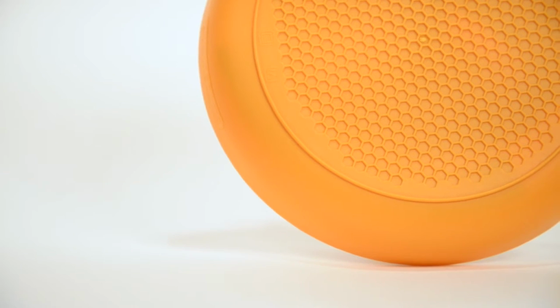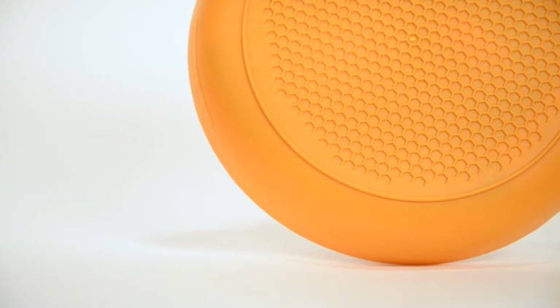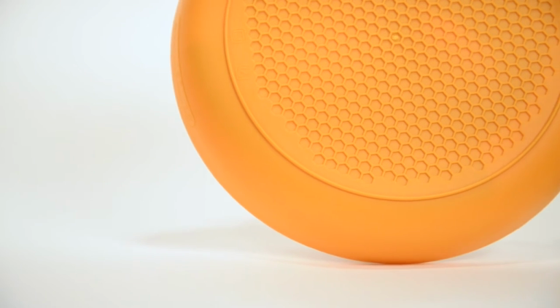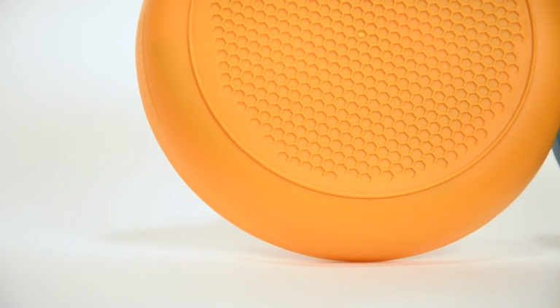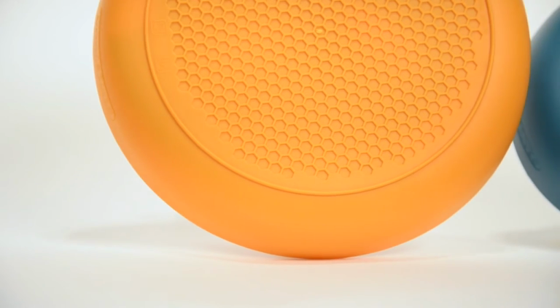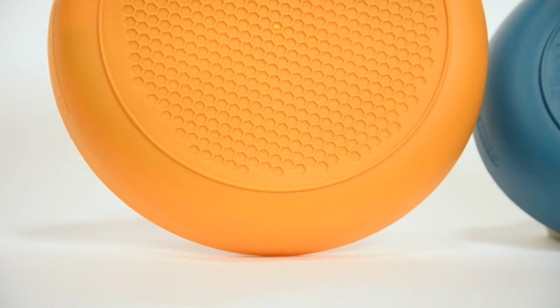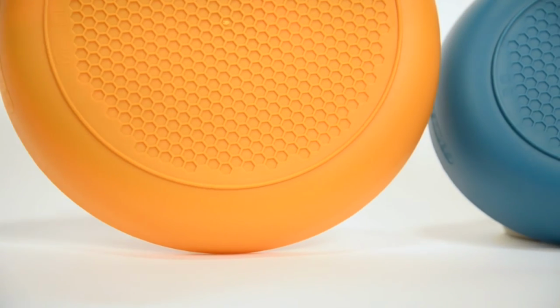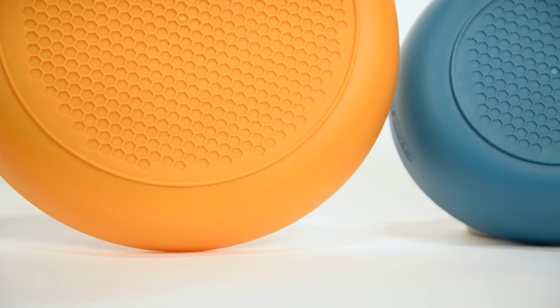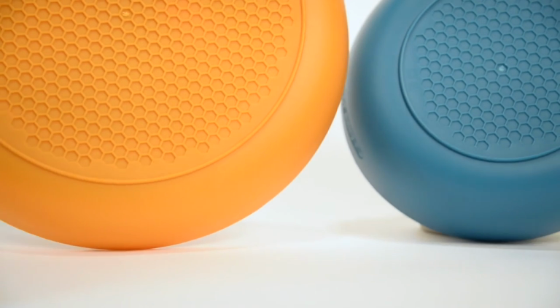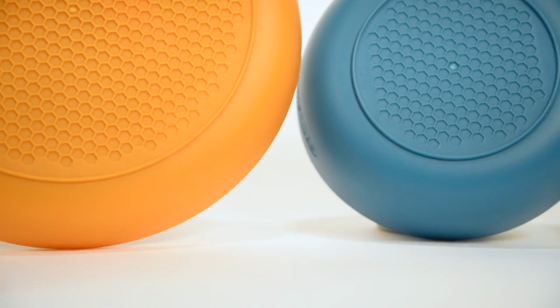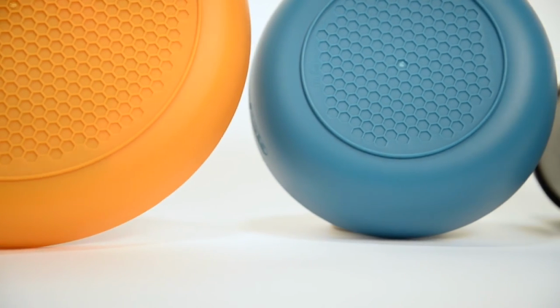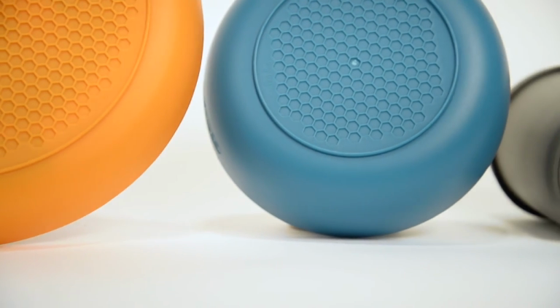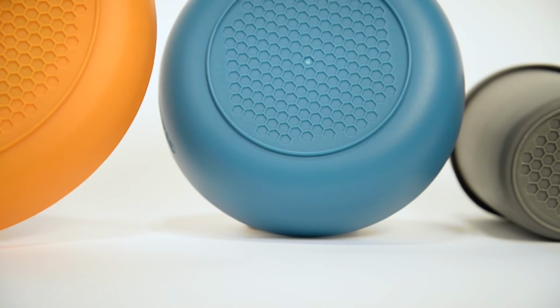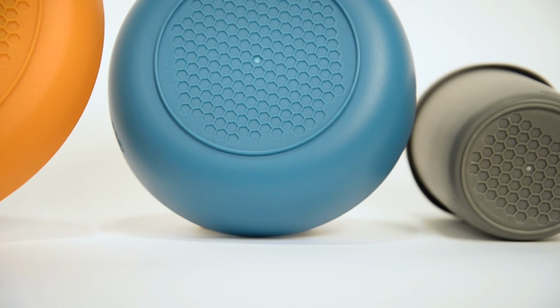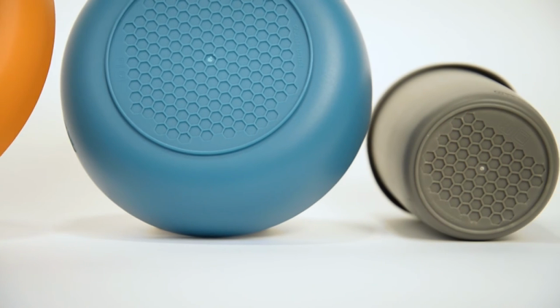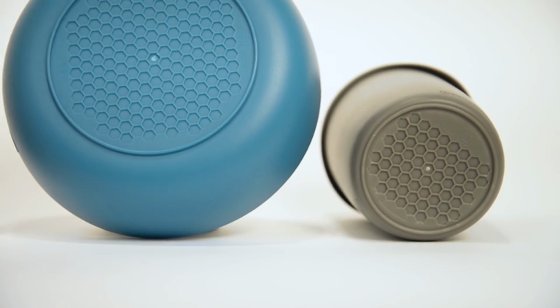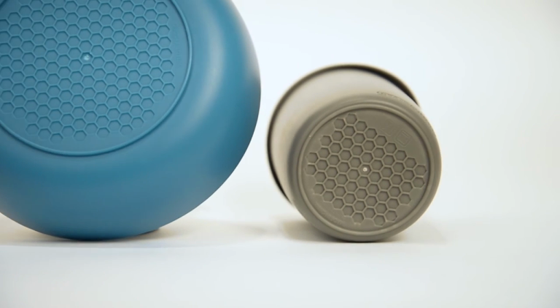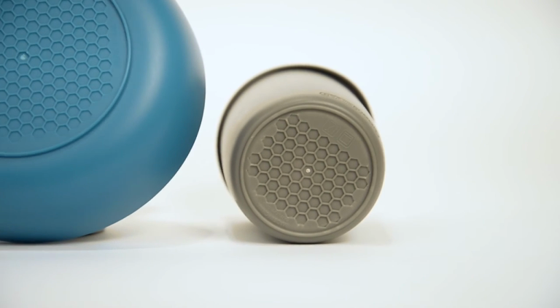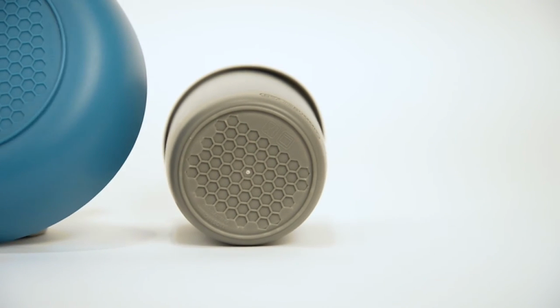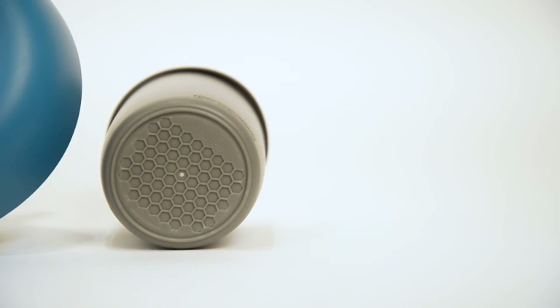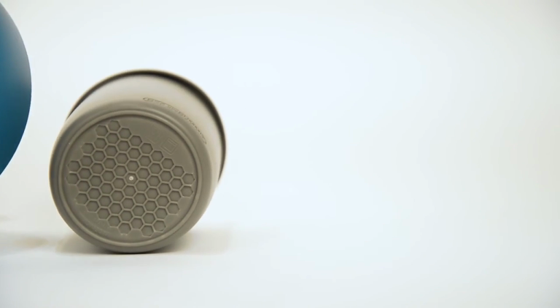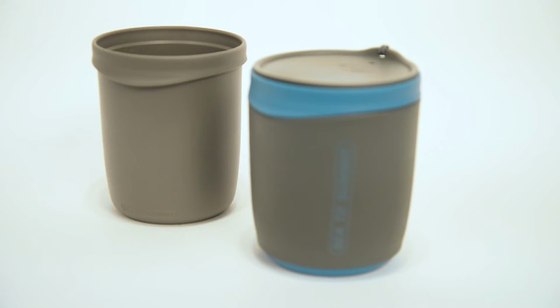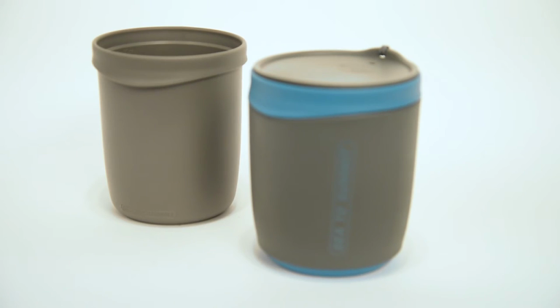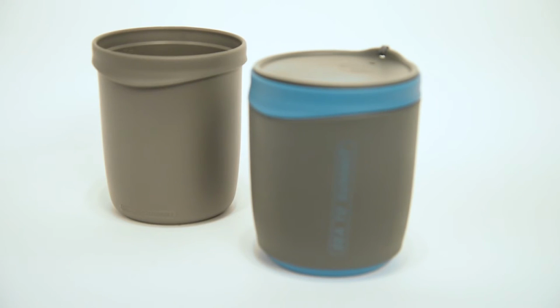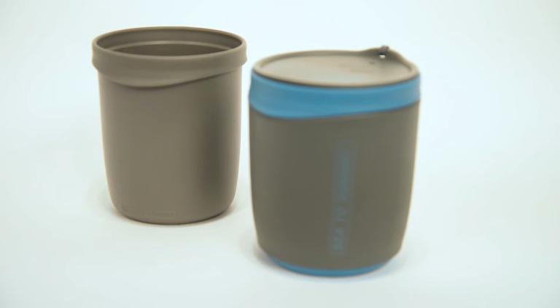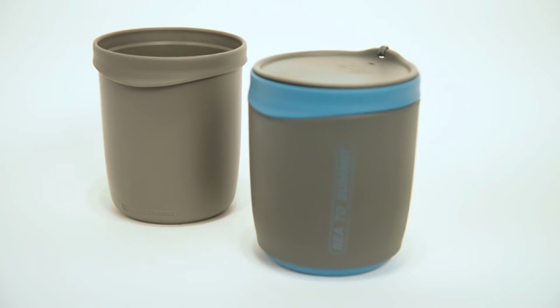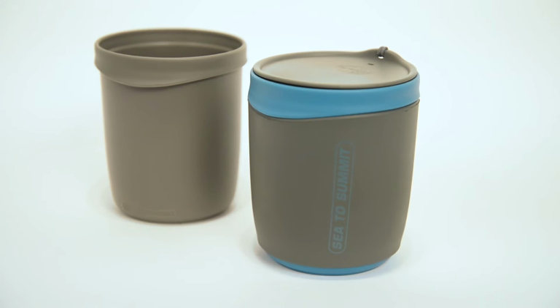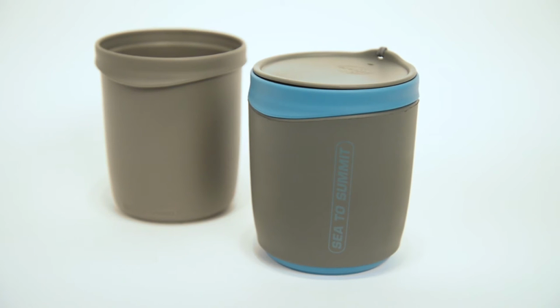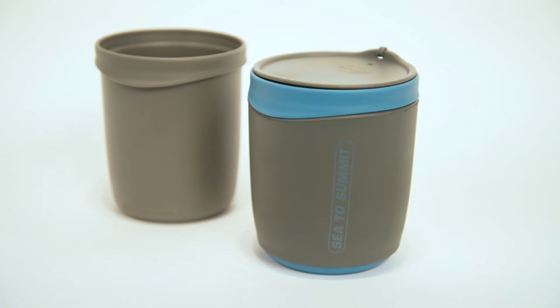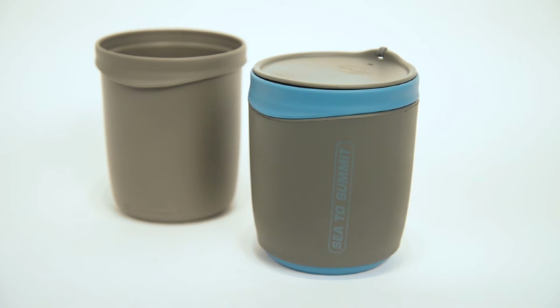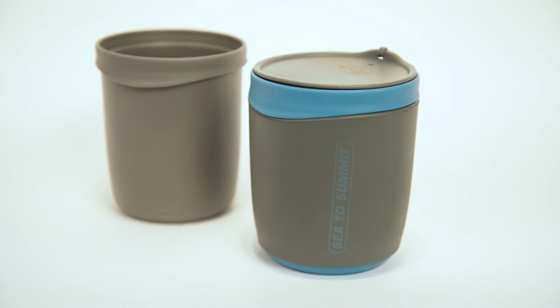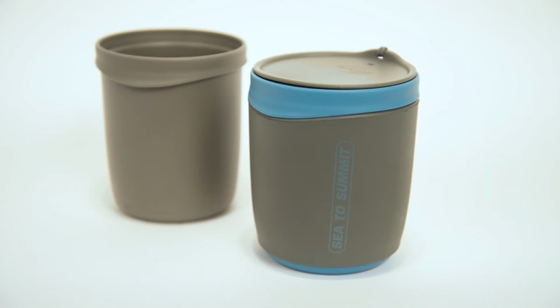Bowls, plates and mugs feature our patented Protex hex pattern base, which reduces weight and surface heat transfer so food and drink are never too hot to handle. The insole mug has a thermoskin wrap to keep your drinks hotter for longer.